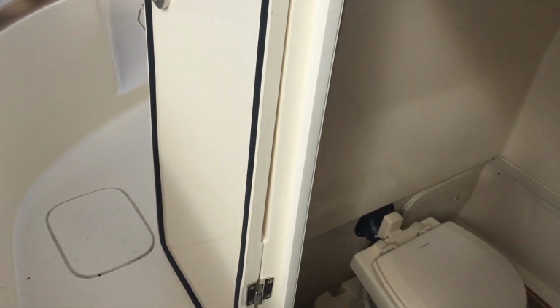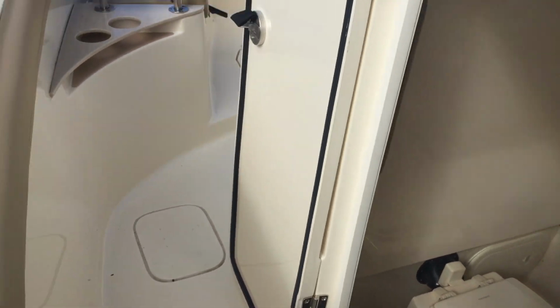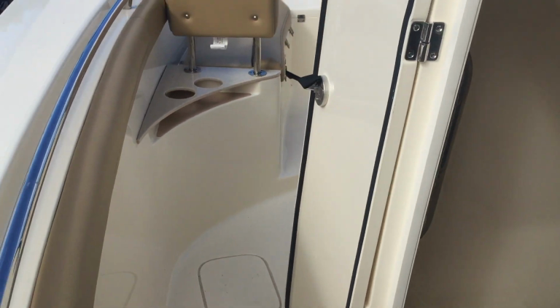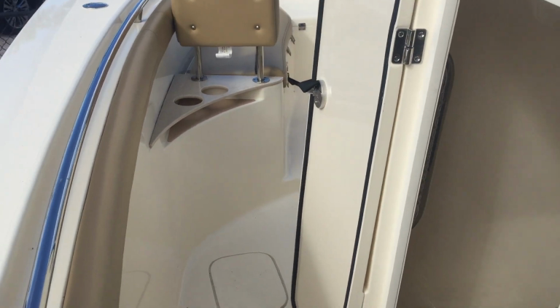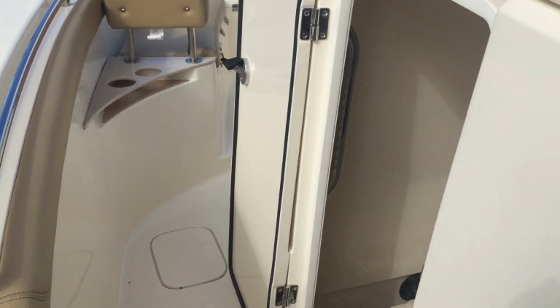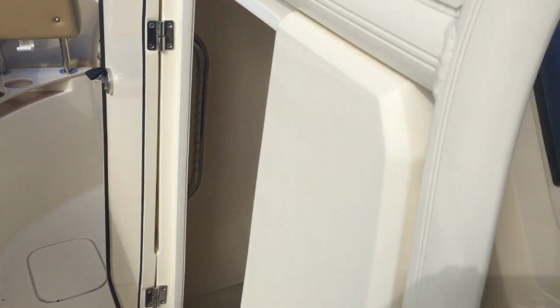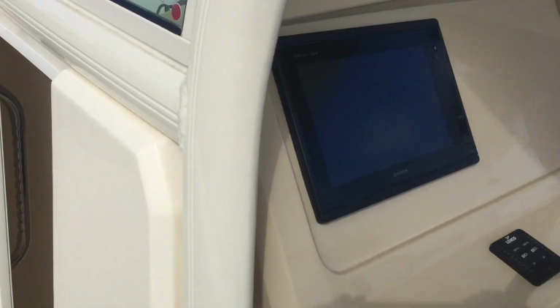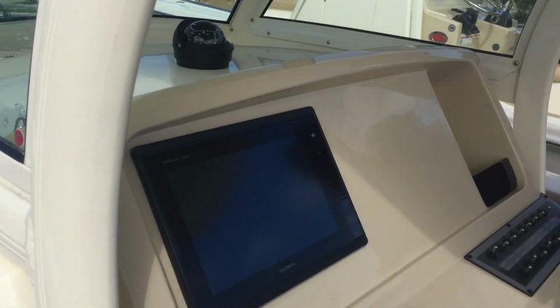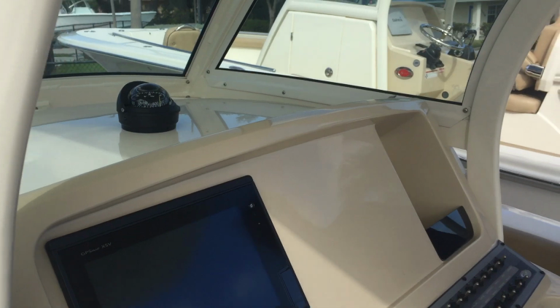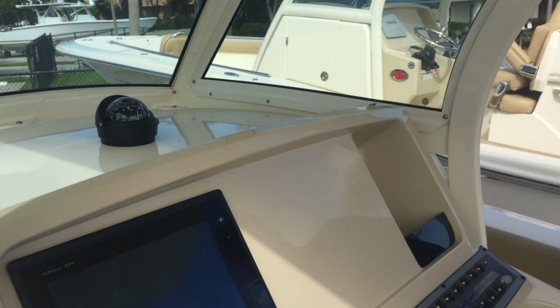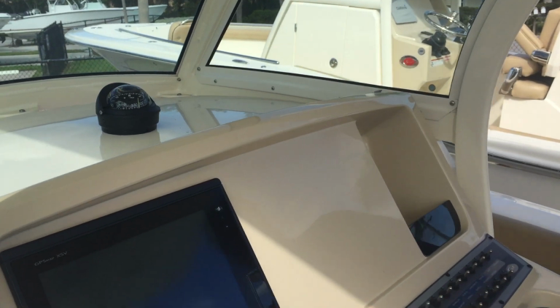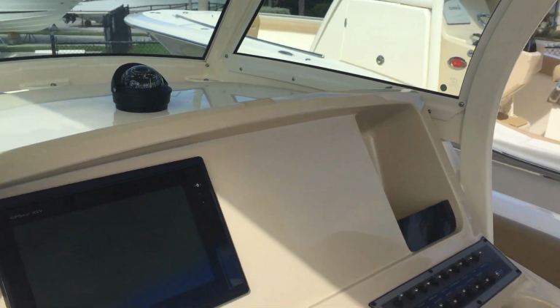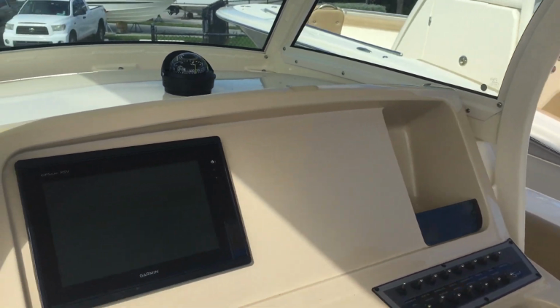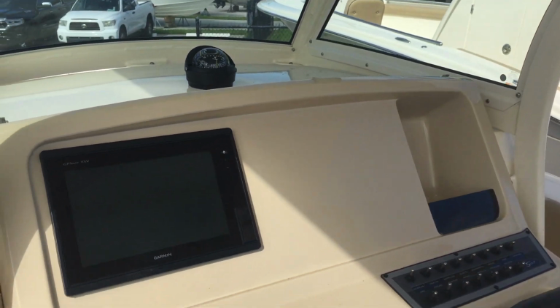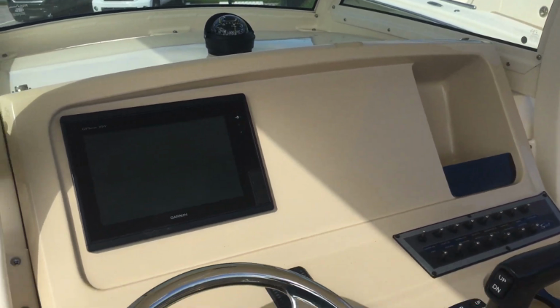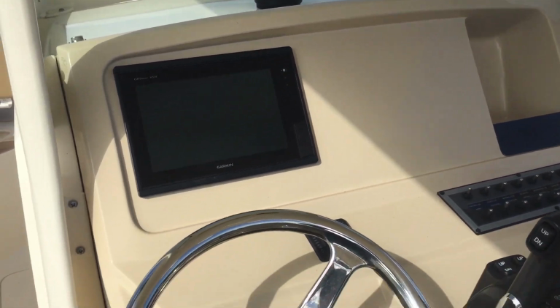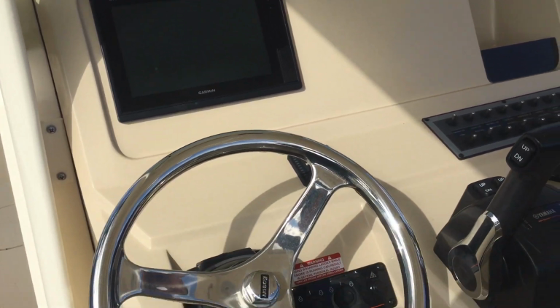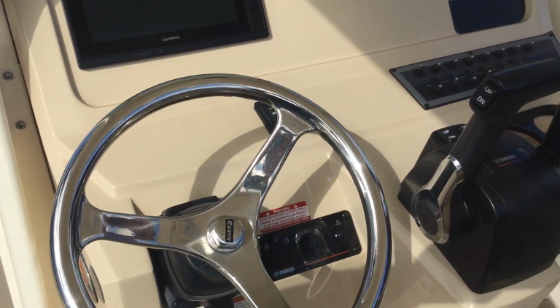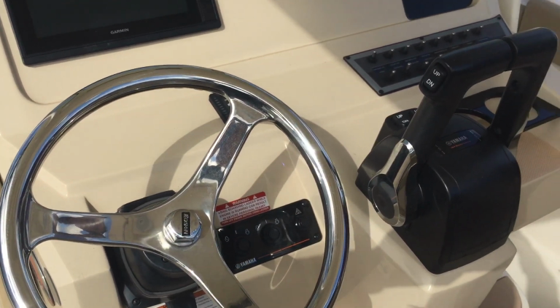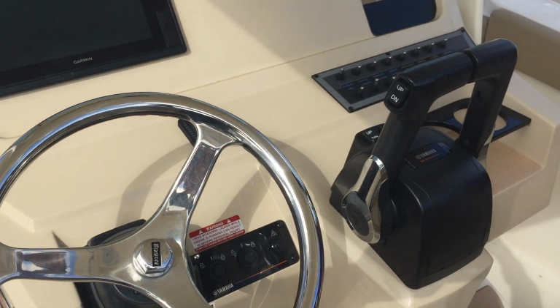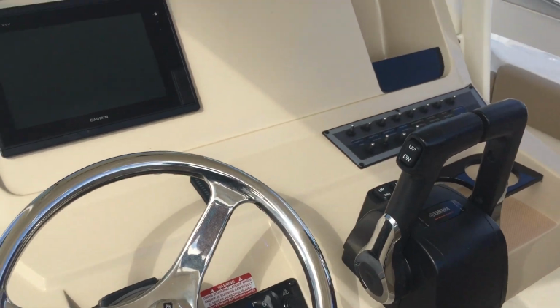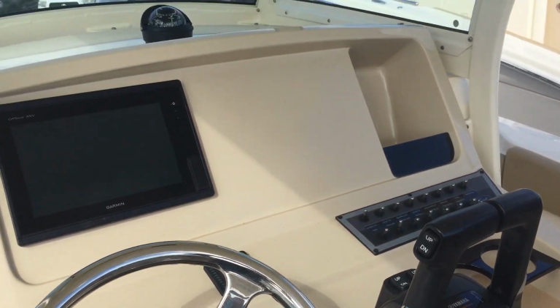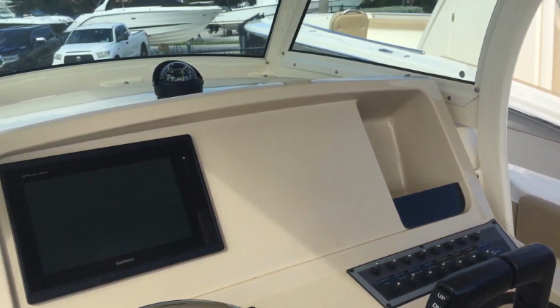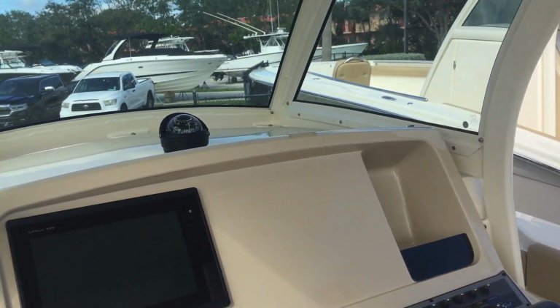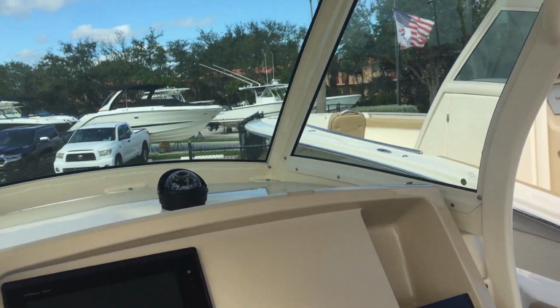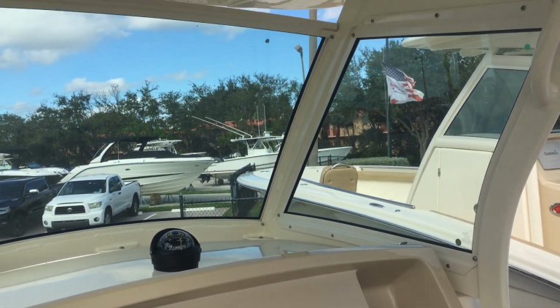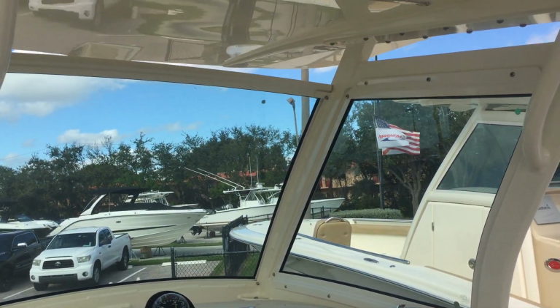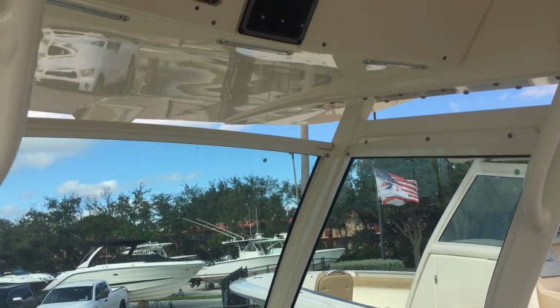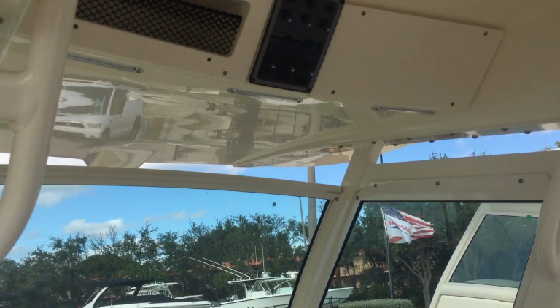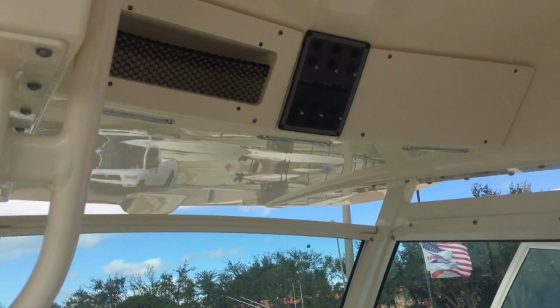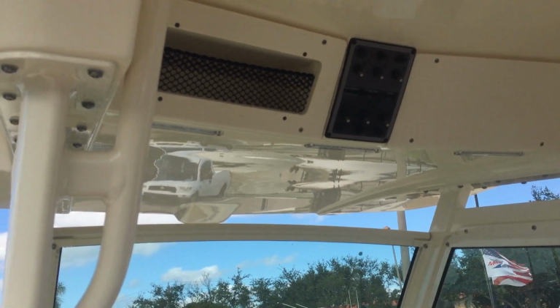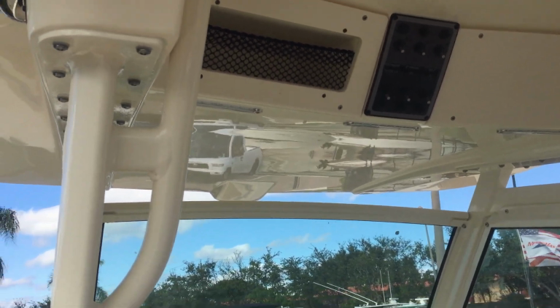The console in this boat is very comfortable and very well laid out. It comes standard with a single screen Garmin unit. We have room to add a second one for you. Yamaha controls, Yamaha power.